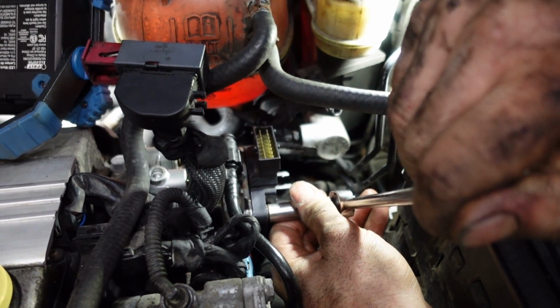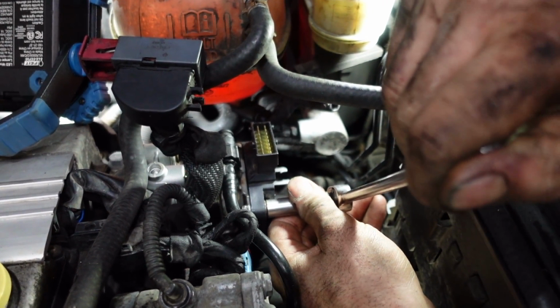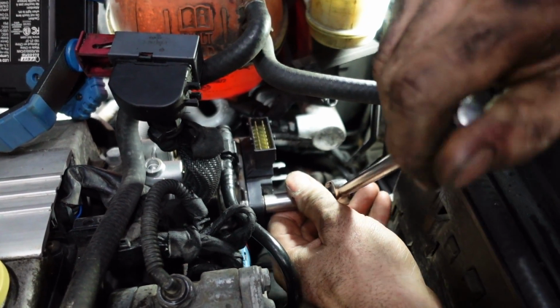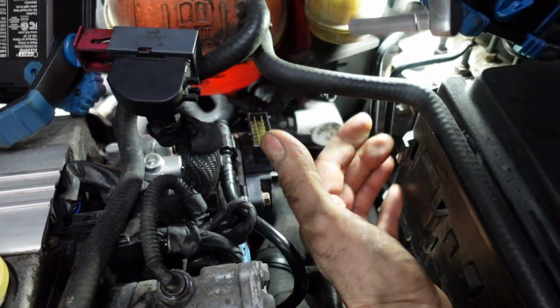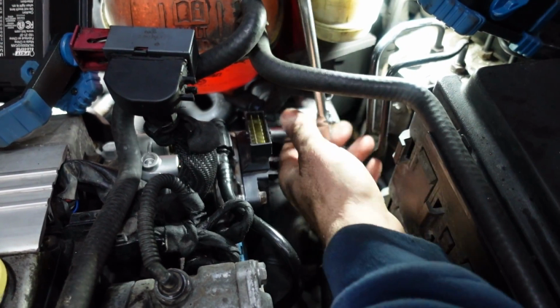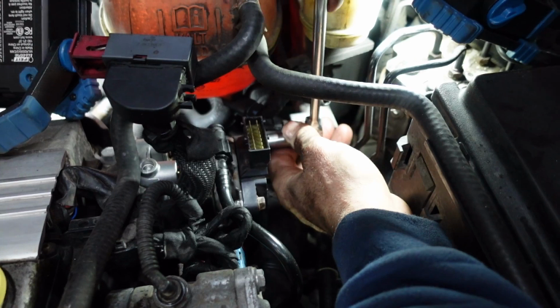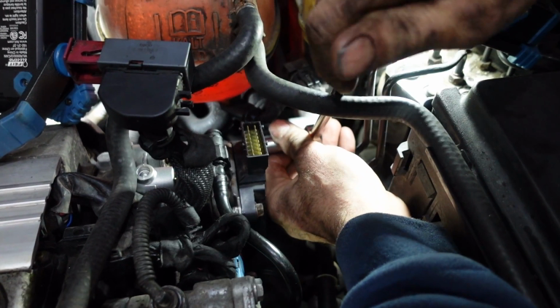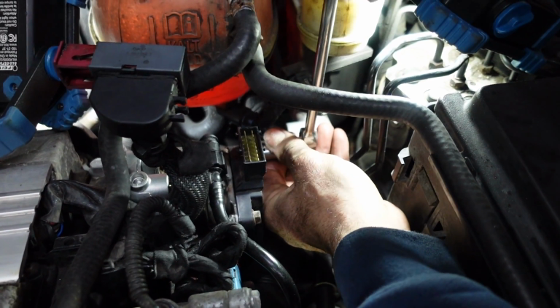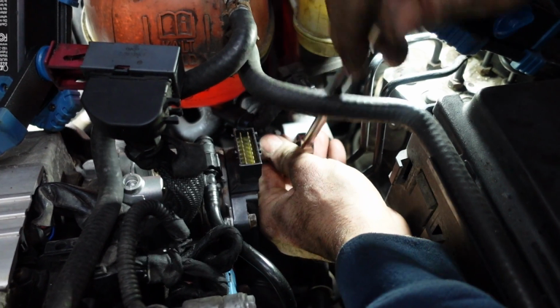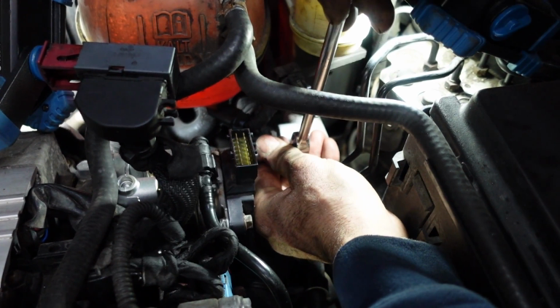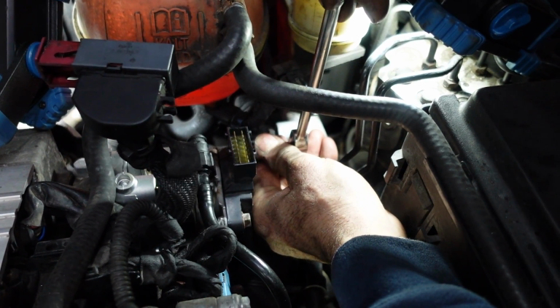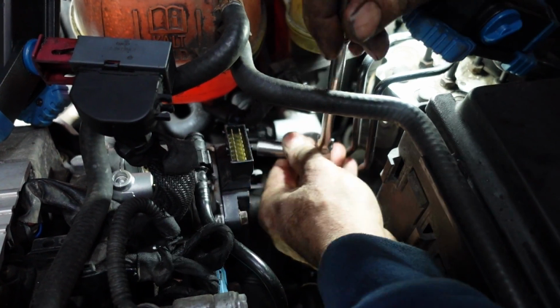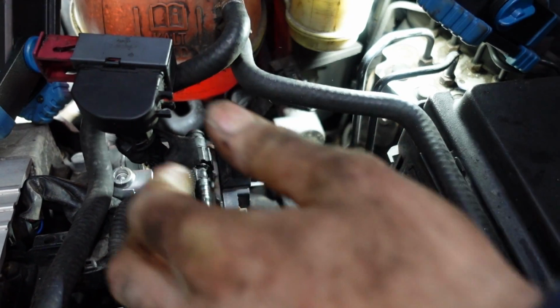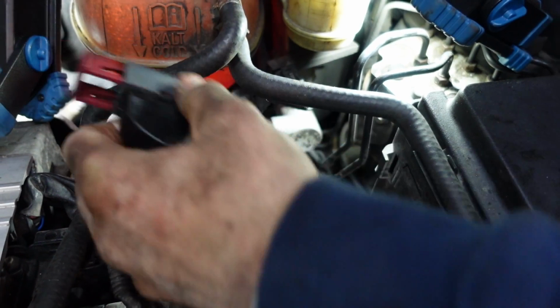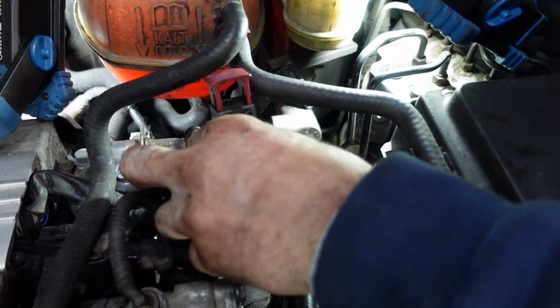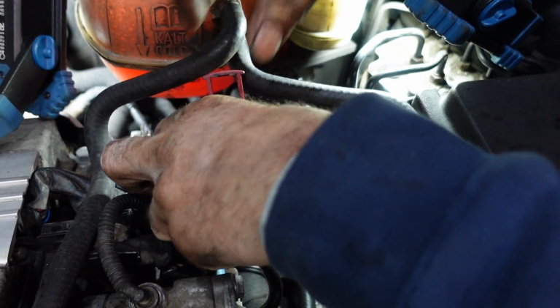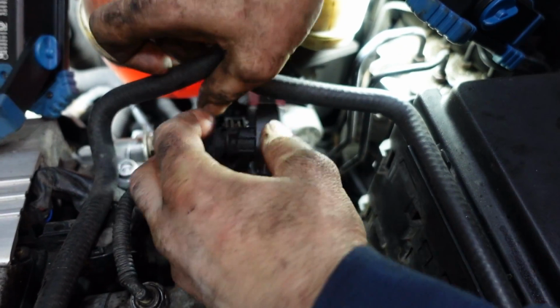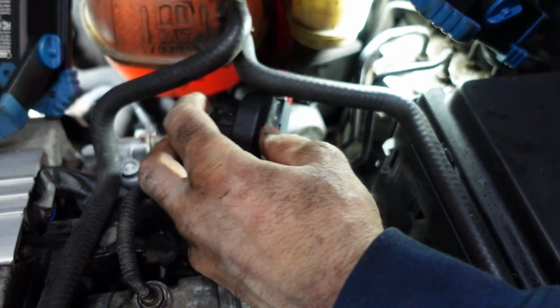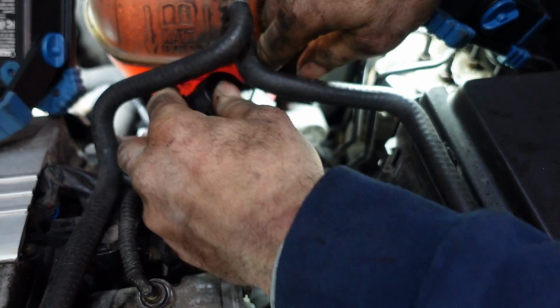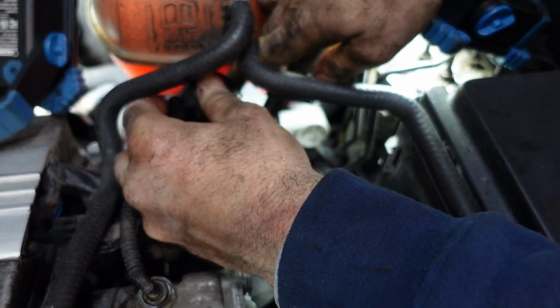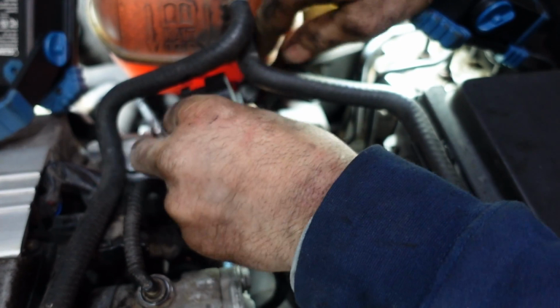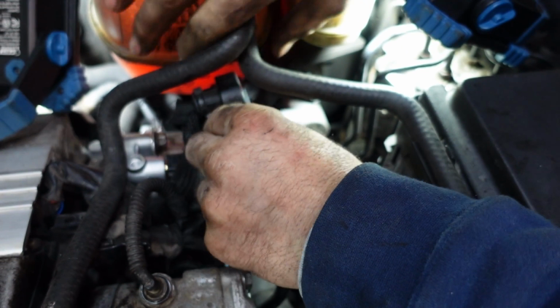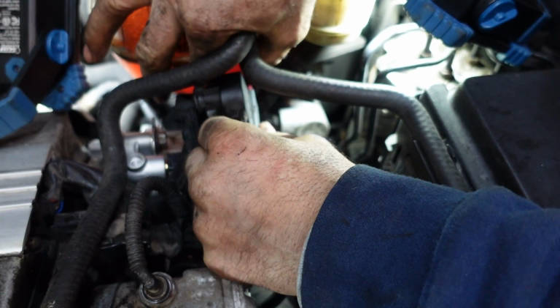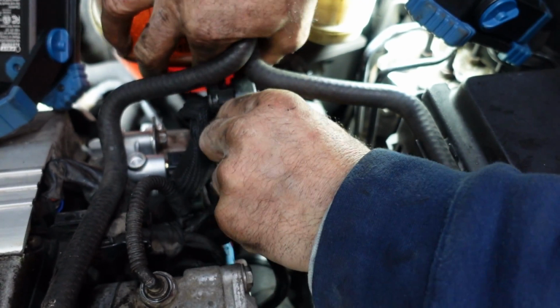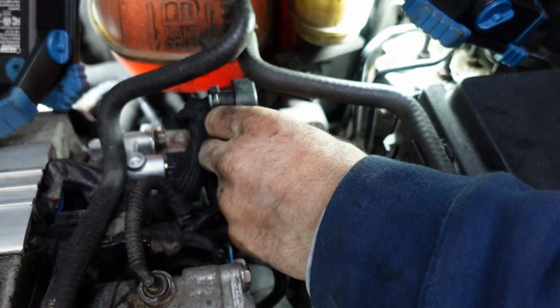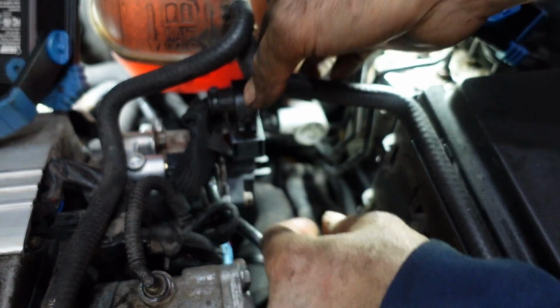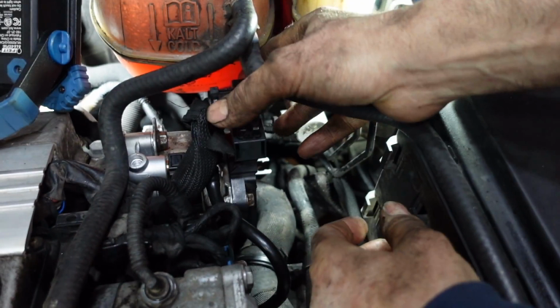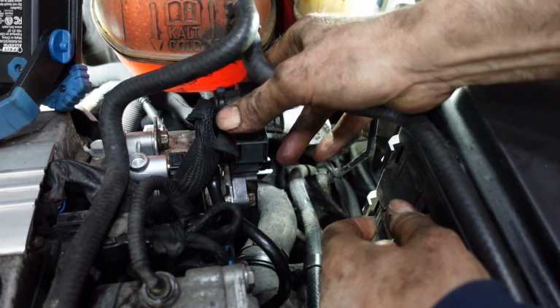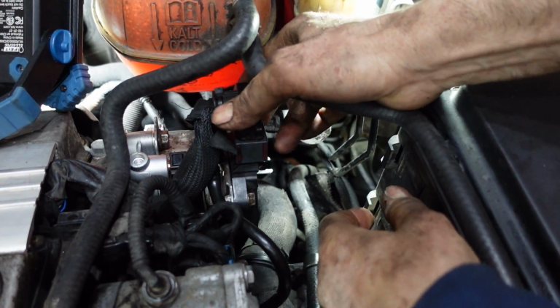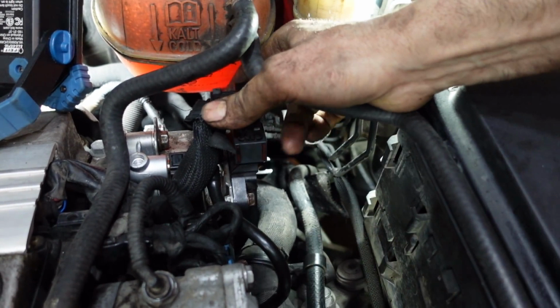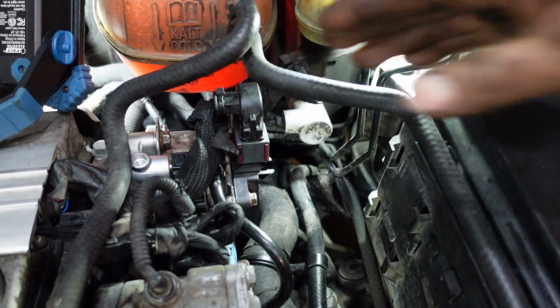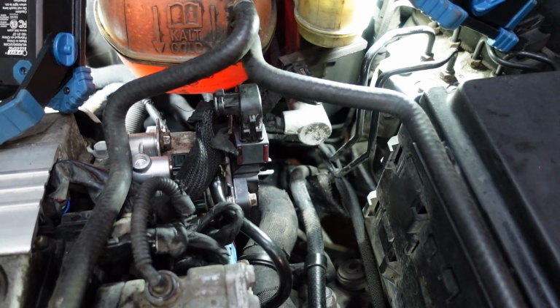One, two, three, four — put back the connector and close the connector.